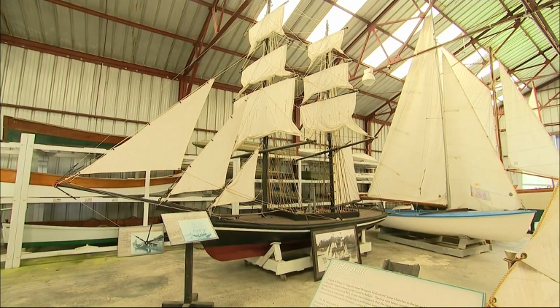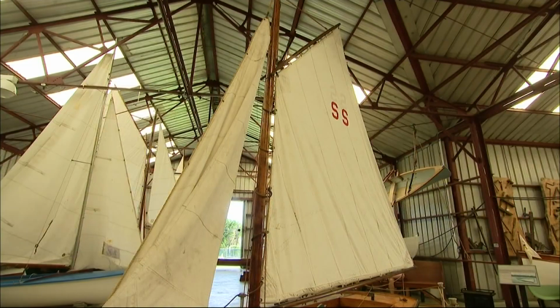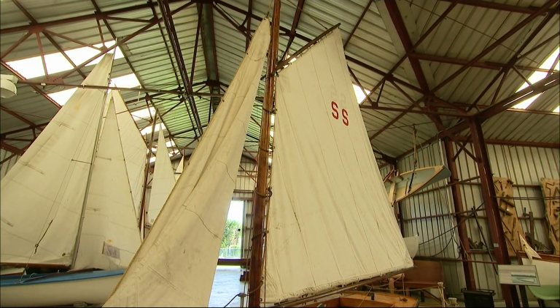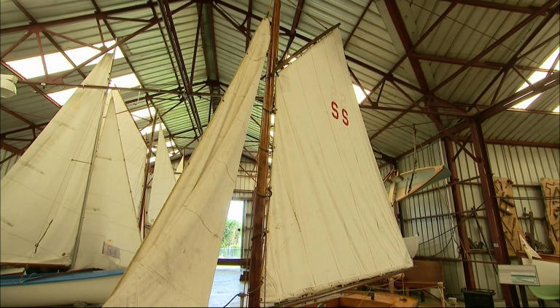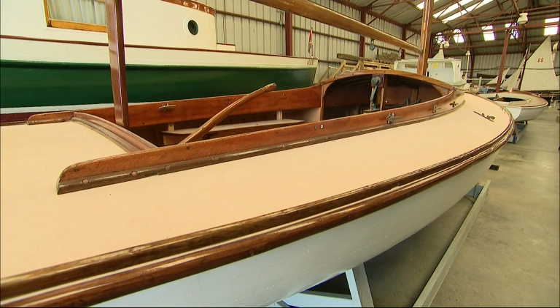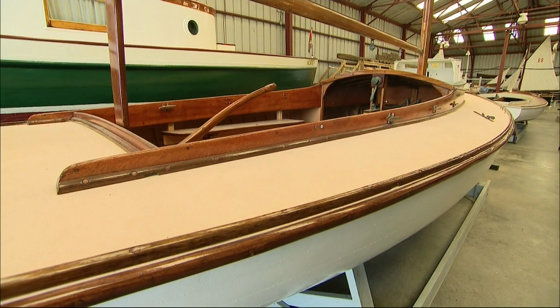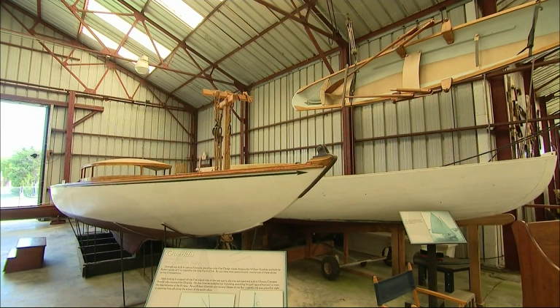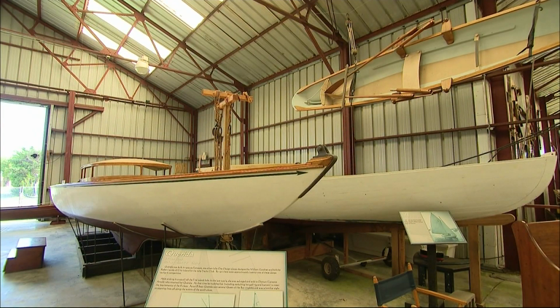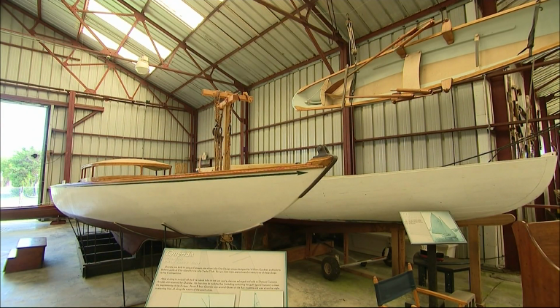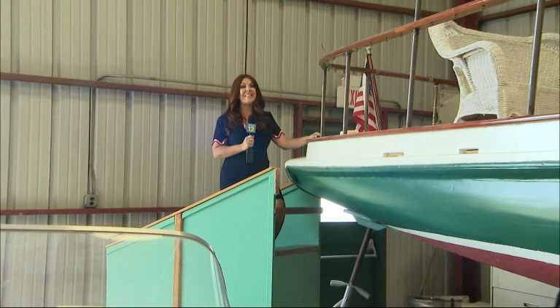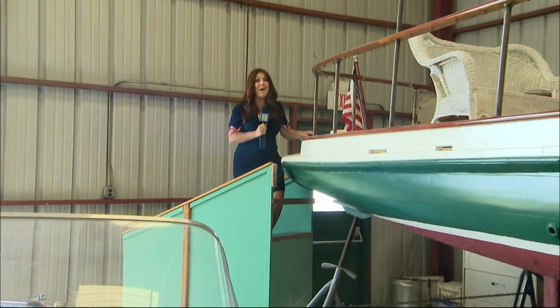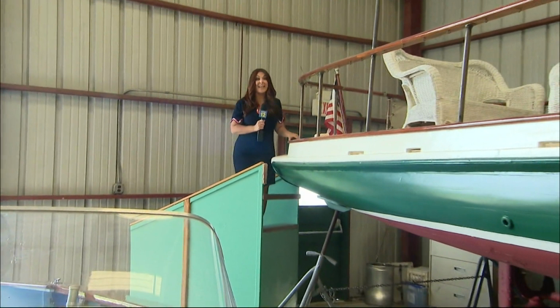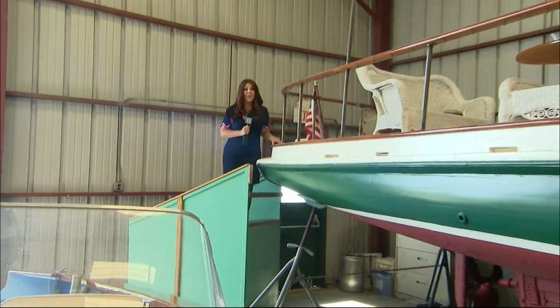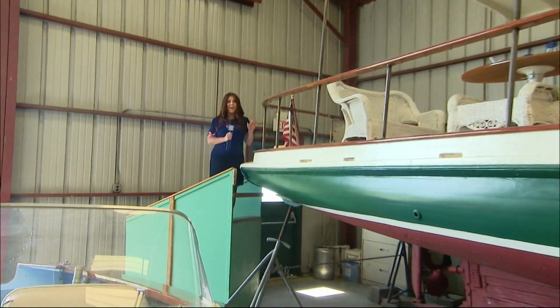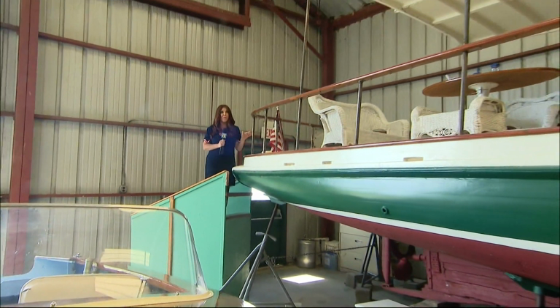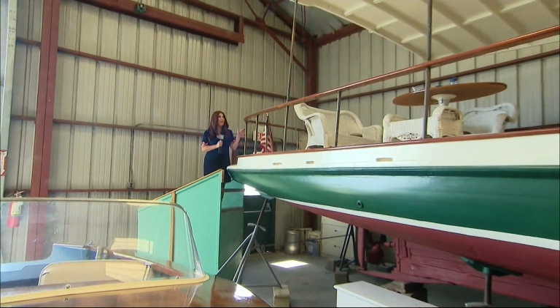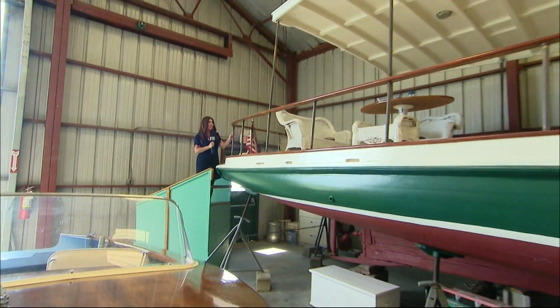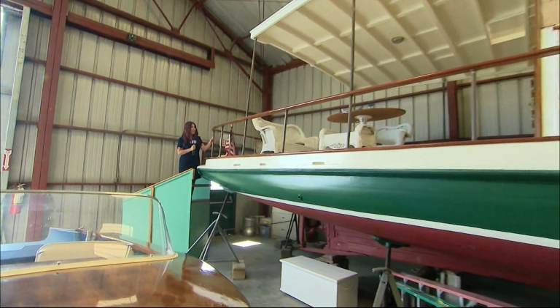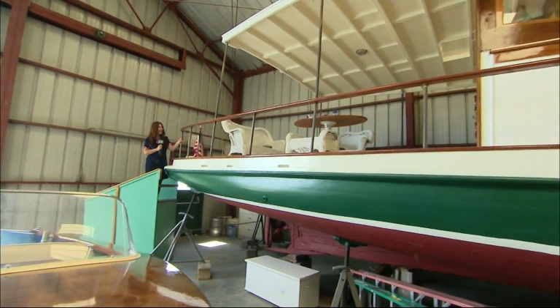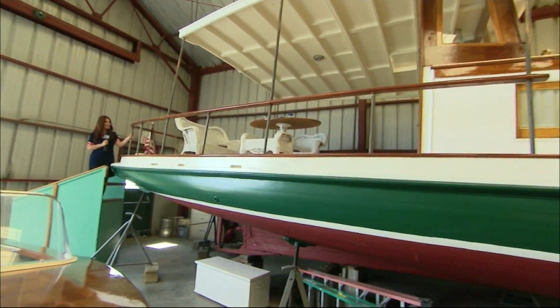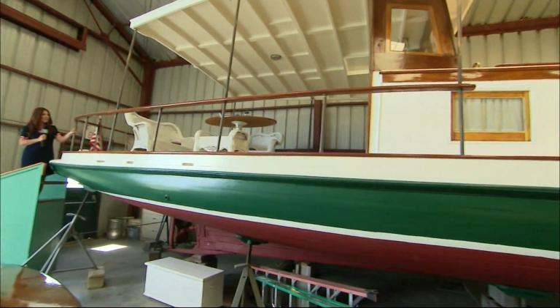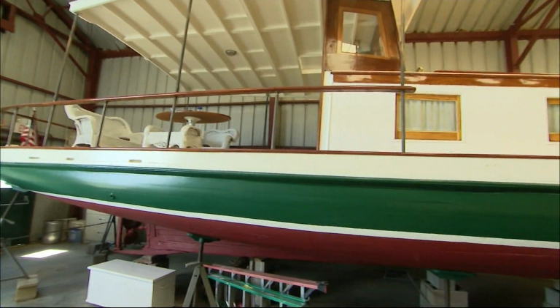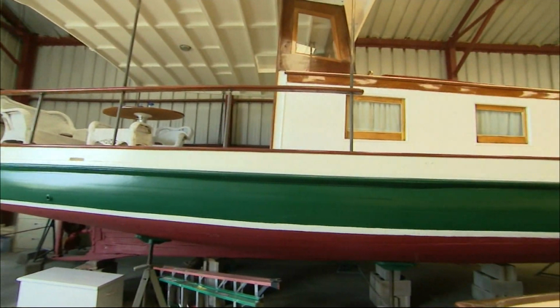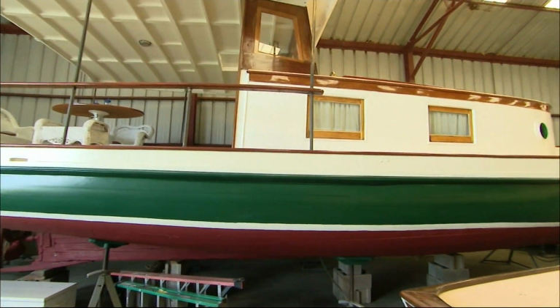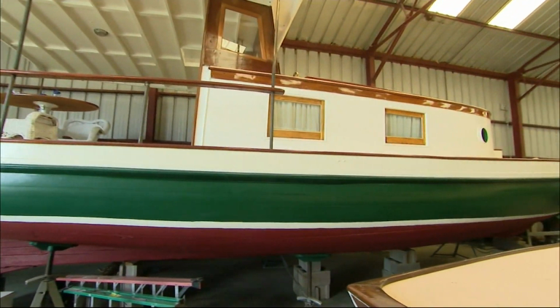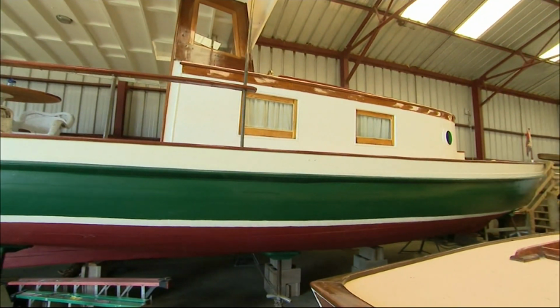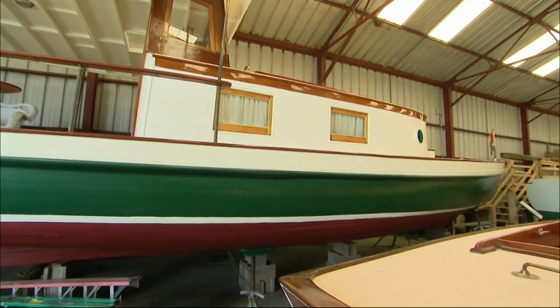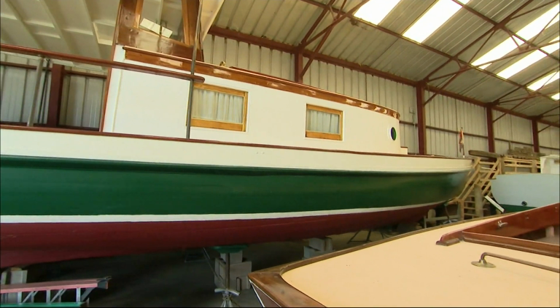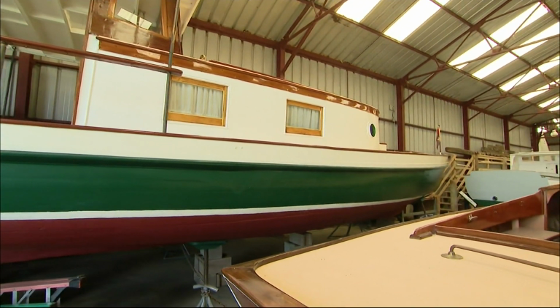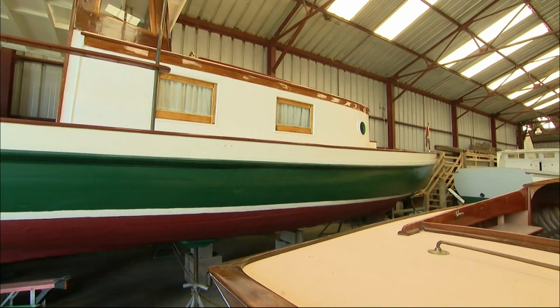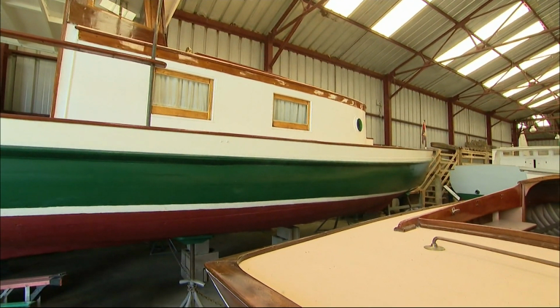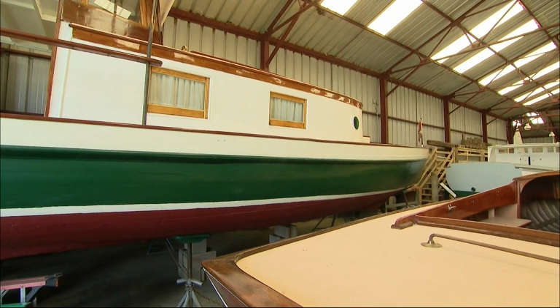The boats are kept in the small craft building. You could step up to get an up-close look at all the boats, including my favorite, the Alice Five. Built in 1908, she was once a Fire Island Ferry. Looking good, Alice.